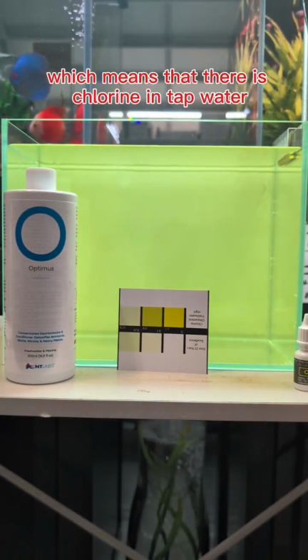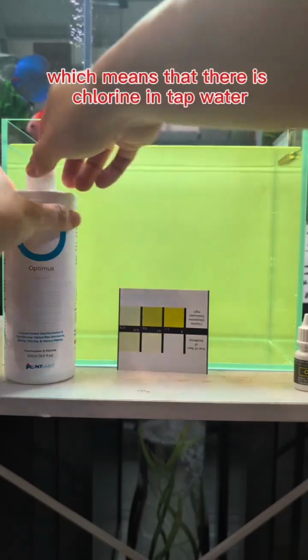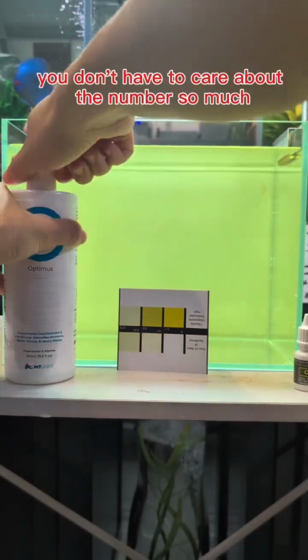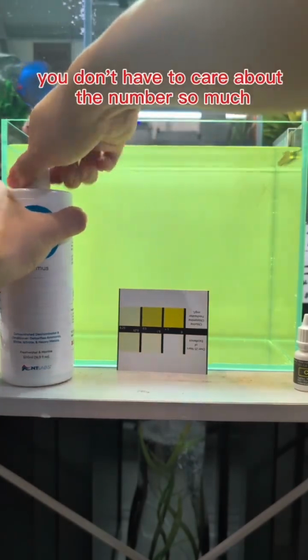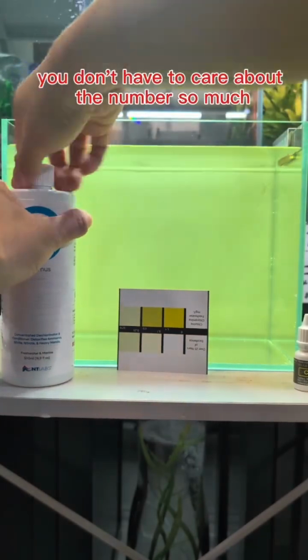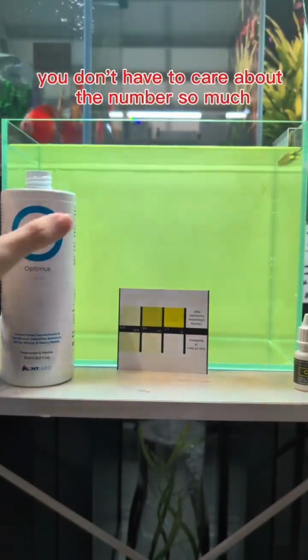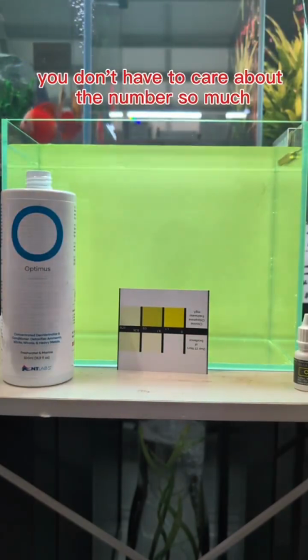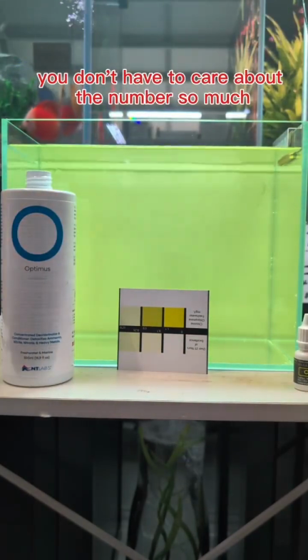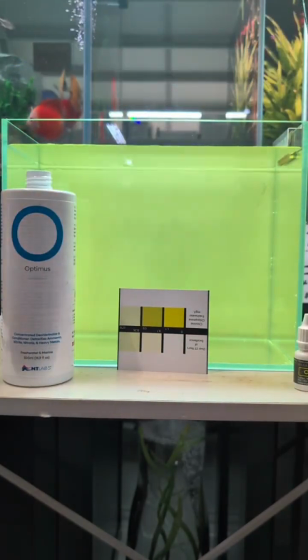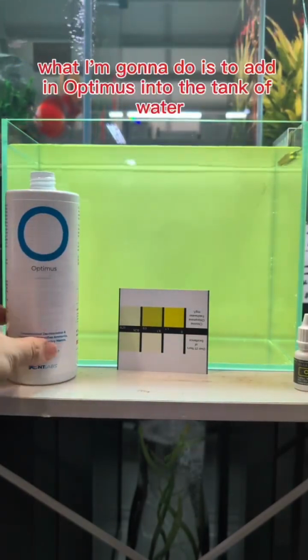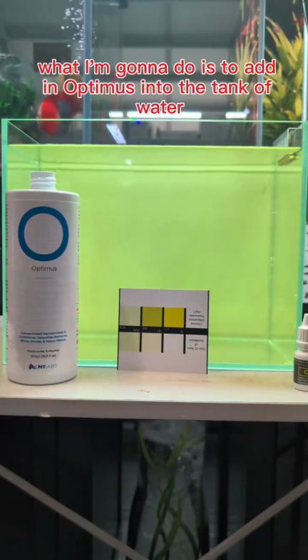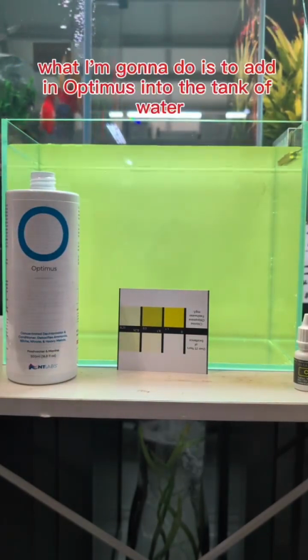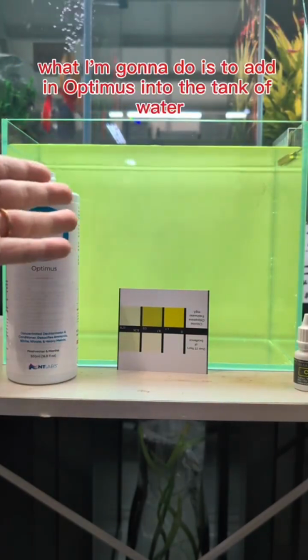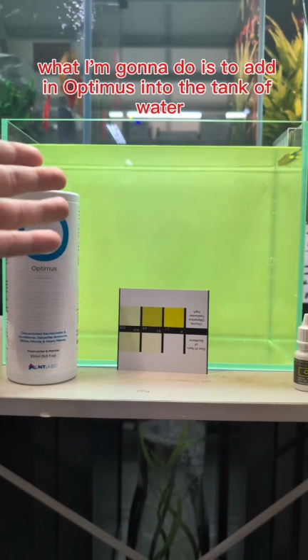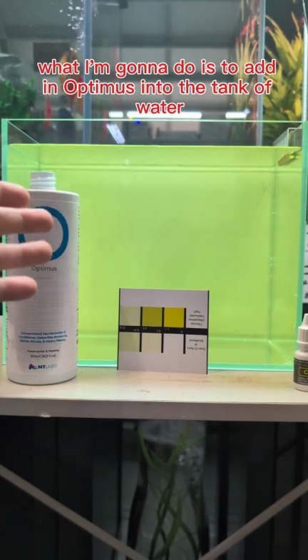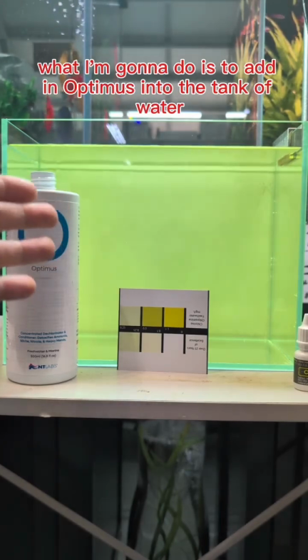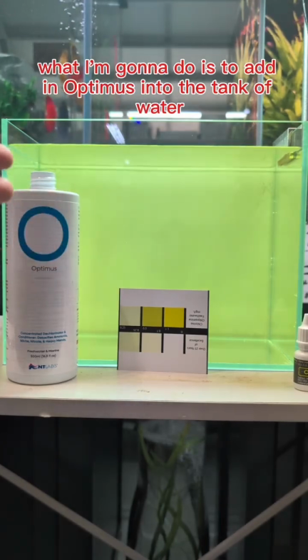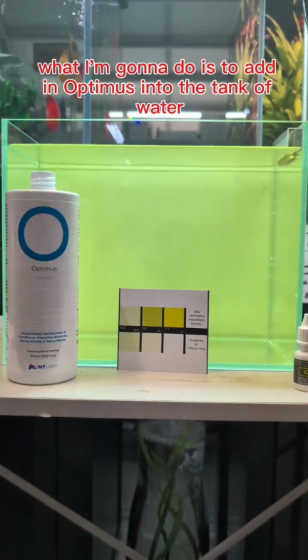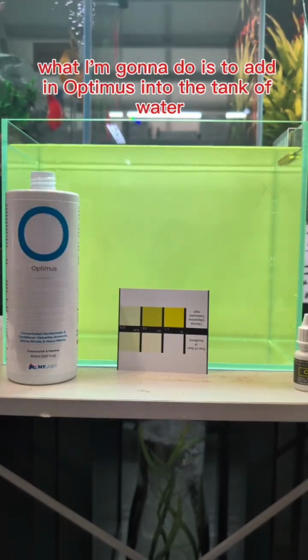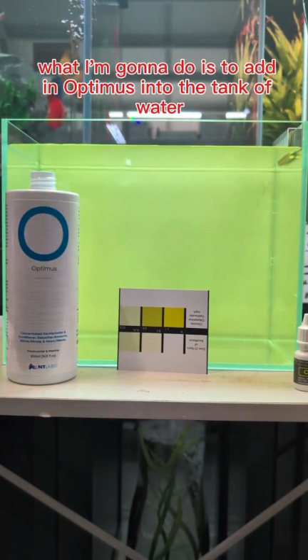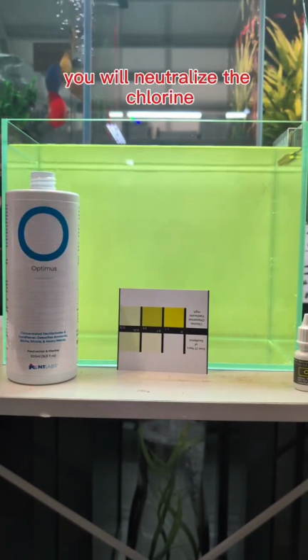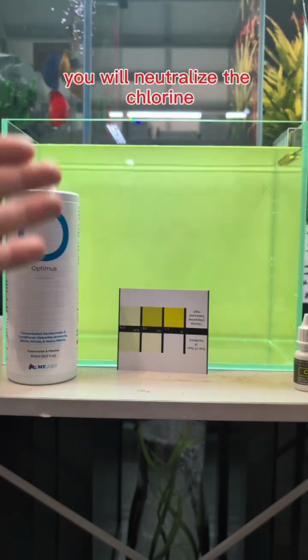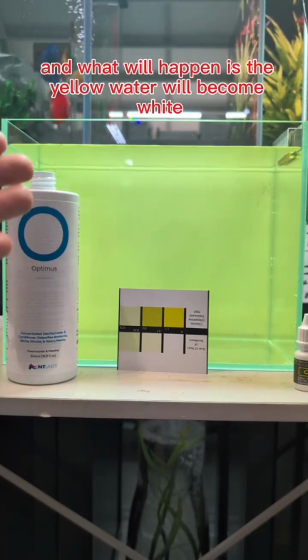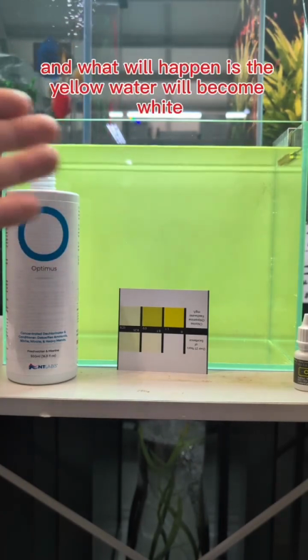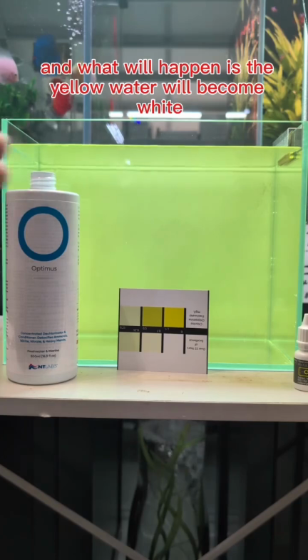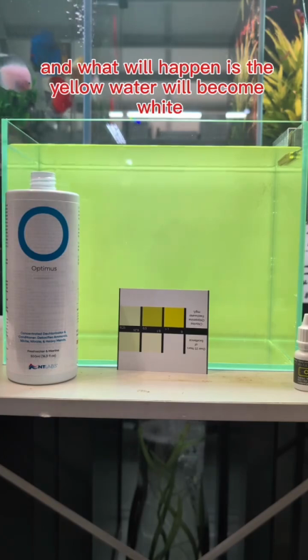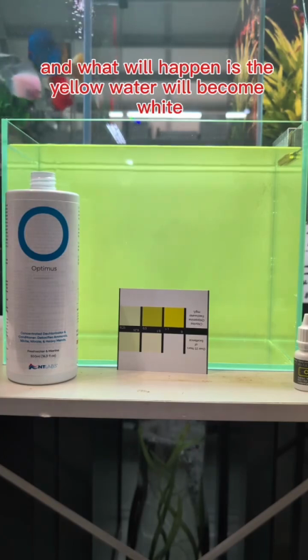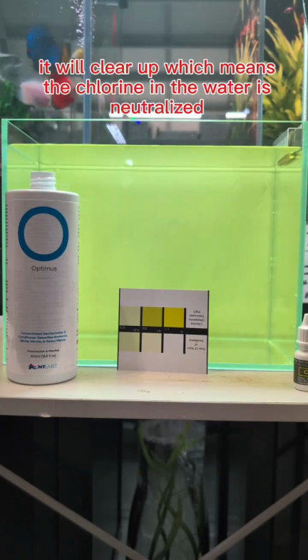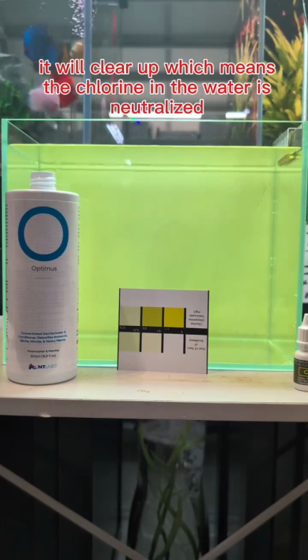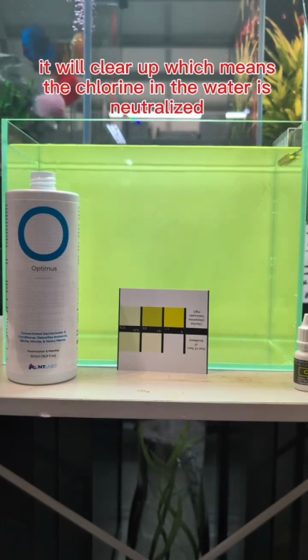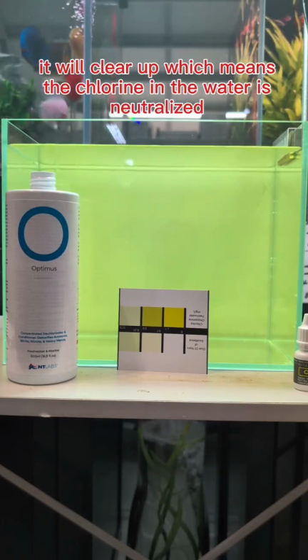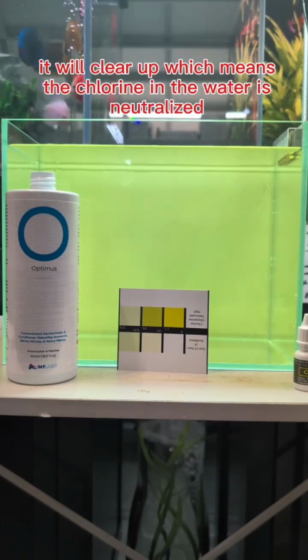You don't have to care about the number so much. Basically what I'm going to do is add Optimus into the tank of water. It will neutralize the chlorine, and what will happen is the yellow water will become white — it will clear up, which means it has neutralized all the chlorine inside. I'm going to do it now.